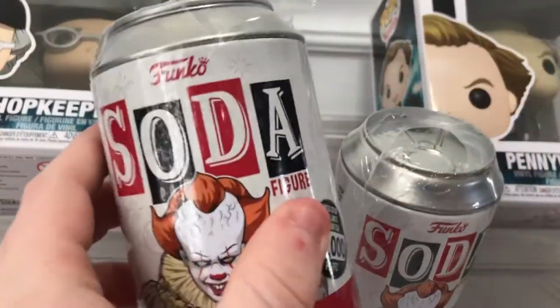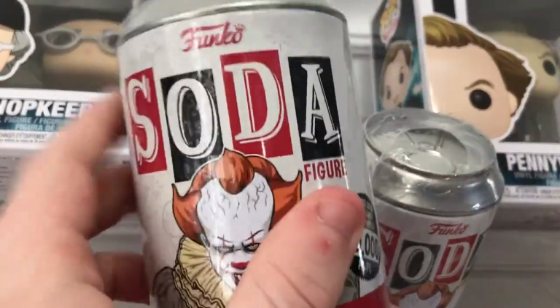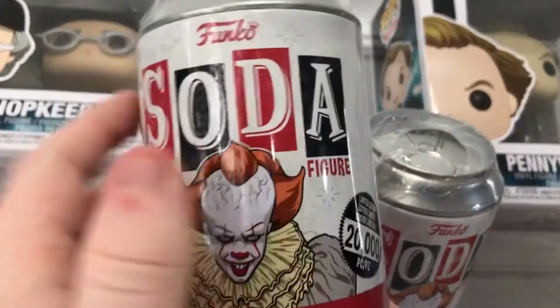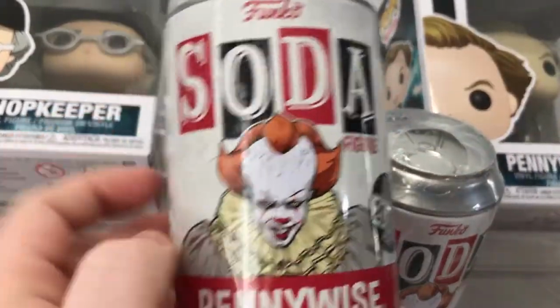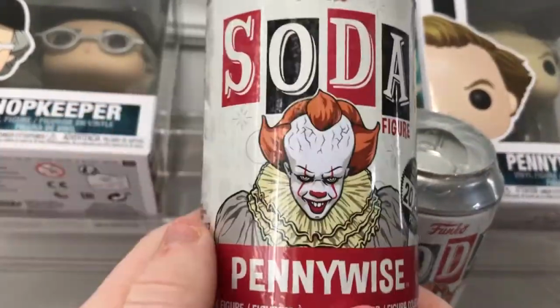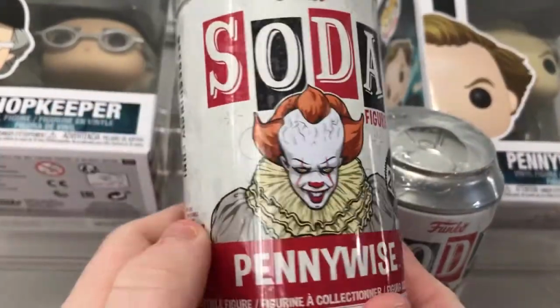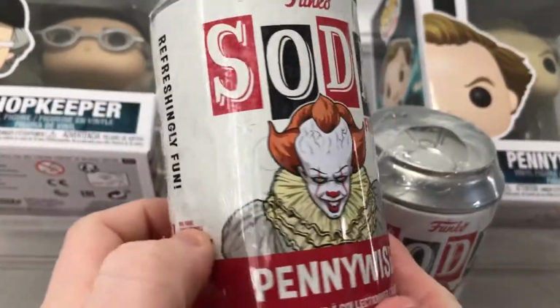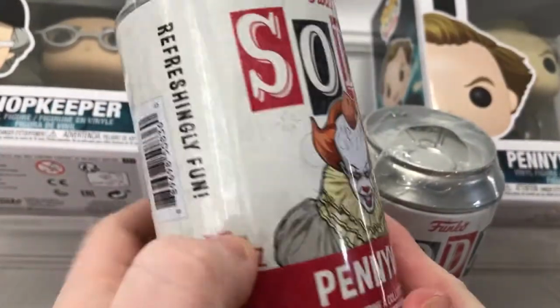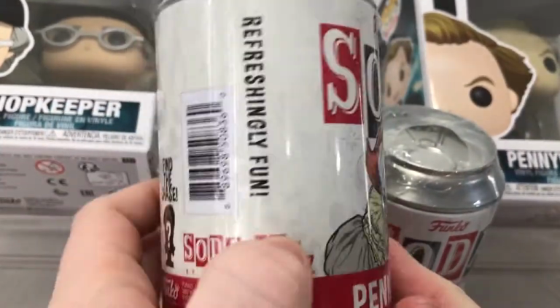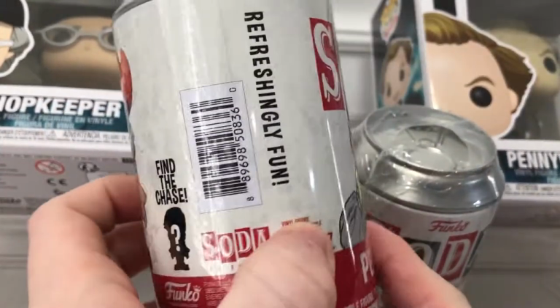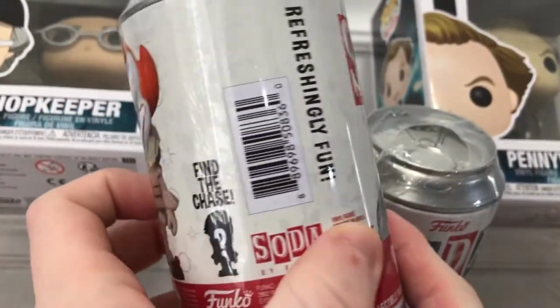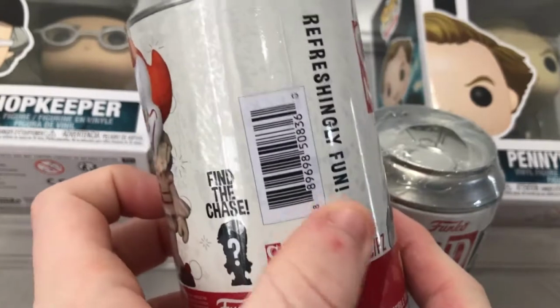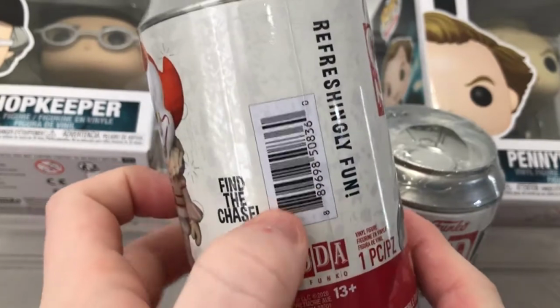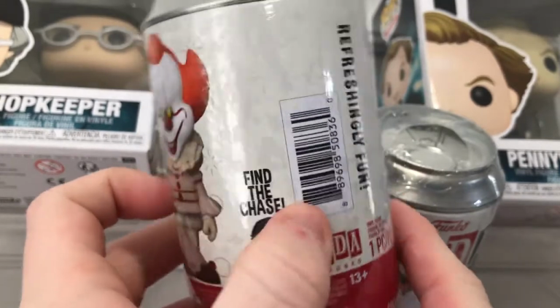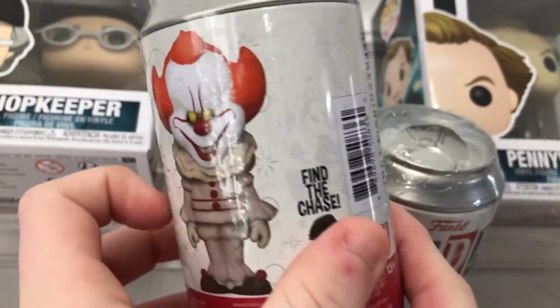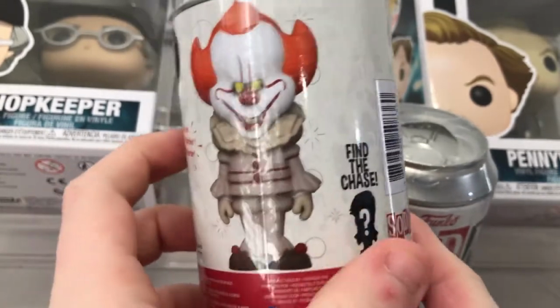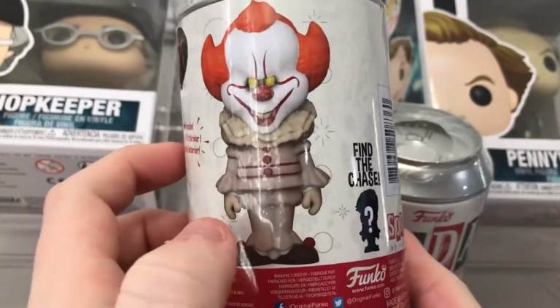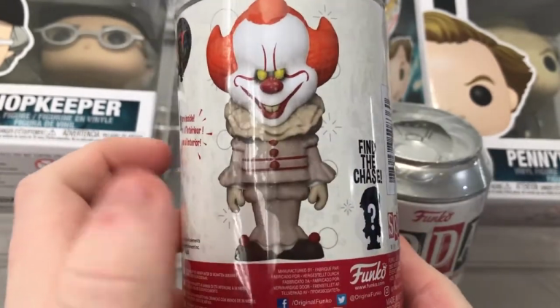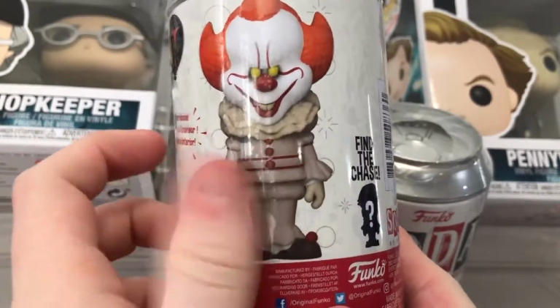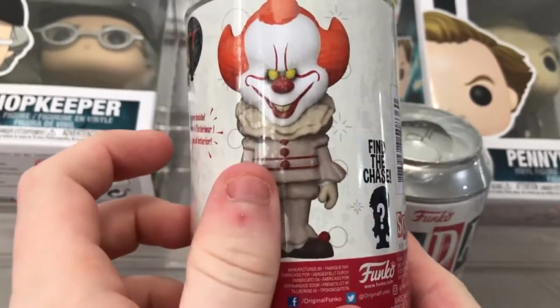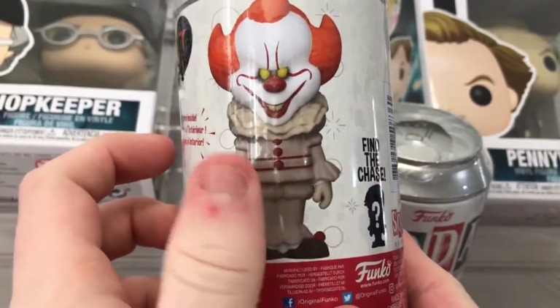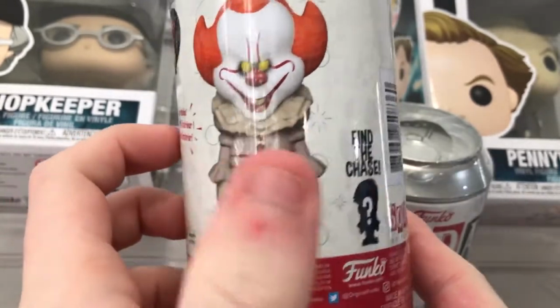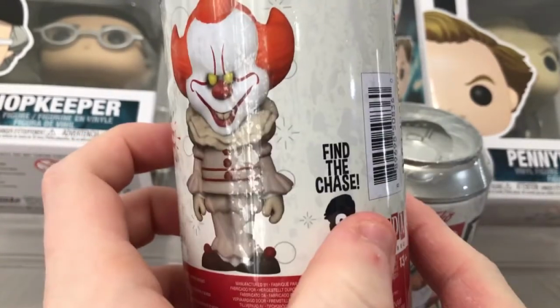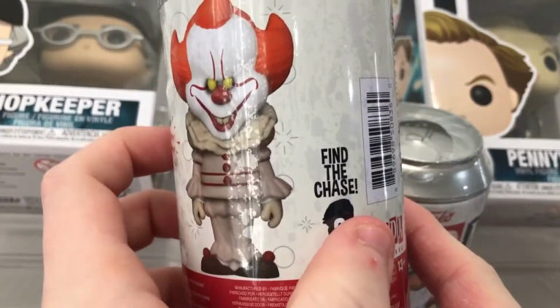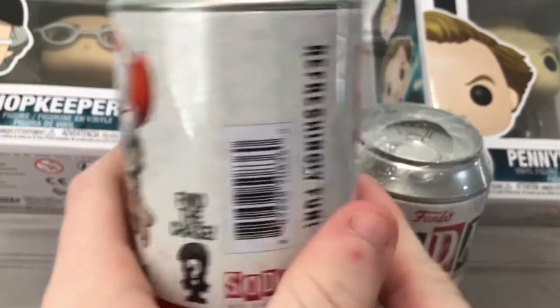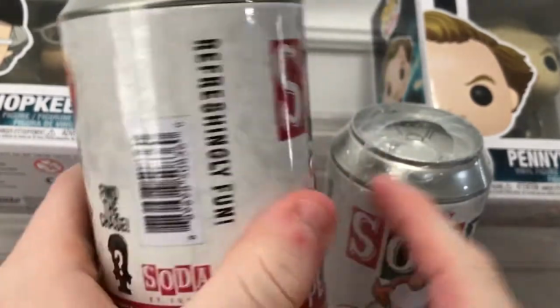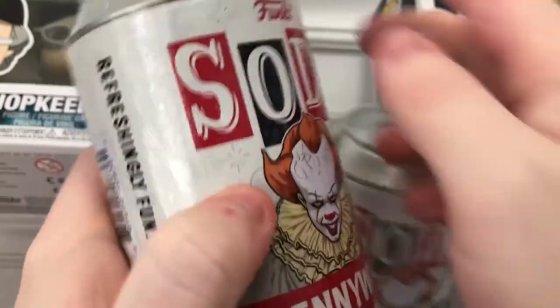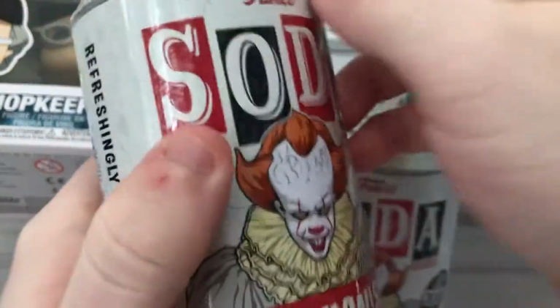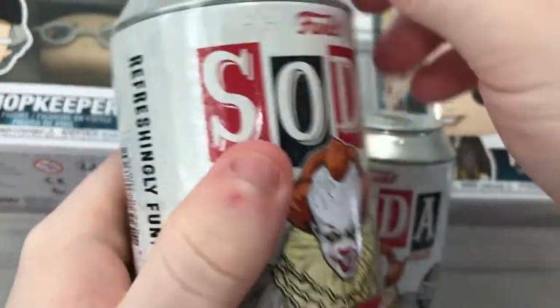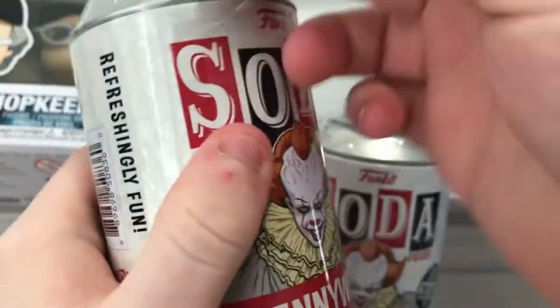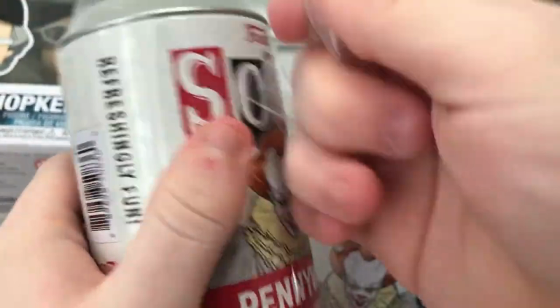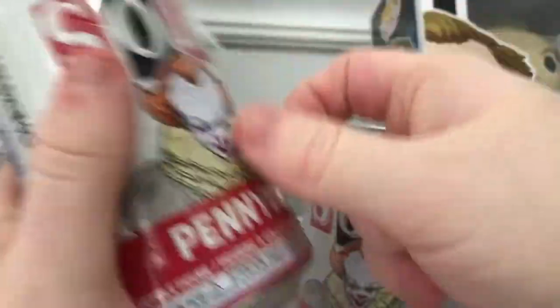The next thing we got — you guys probably noticed why I clicked on this video — is because we have some of these Pennywise sodas. You can find the regular one or you can find the chase; we're not so sure because you have to wait and see.